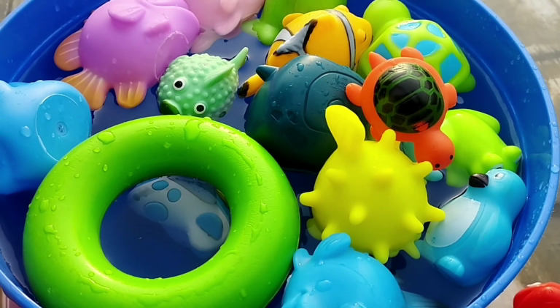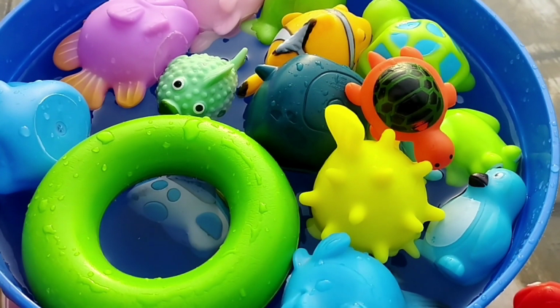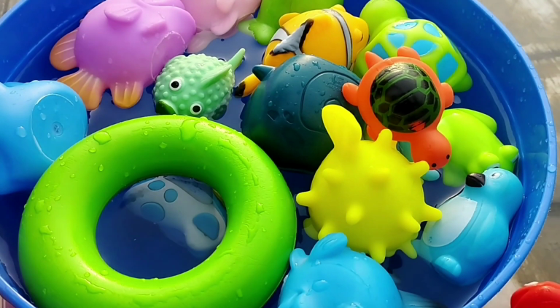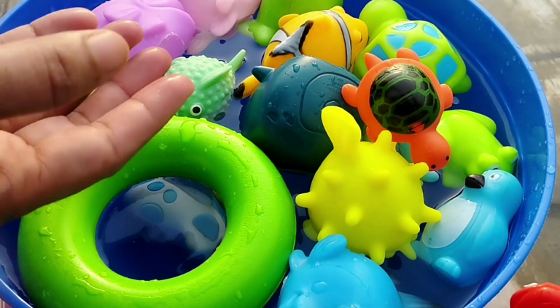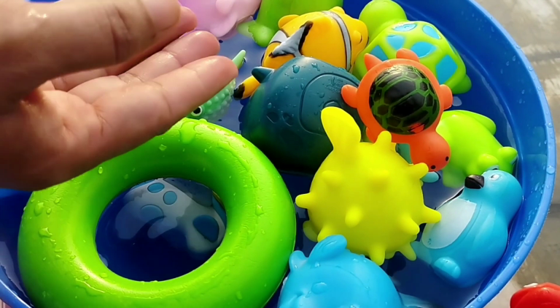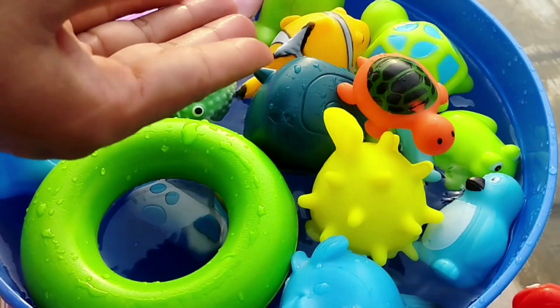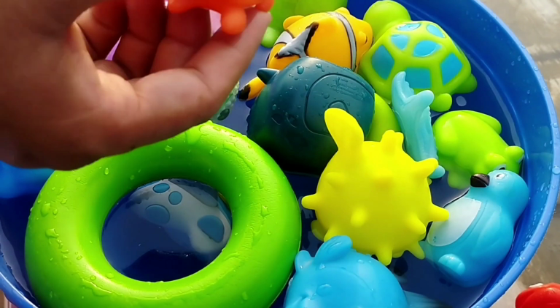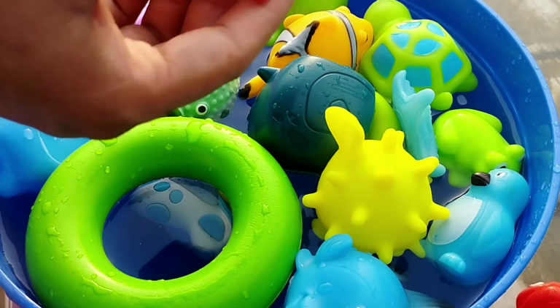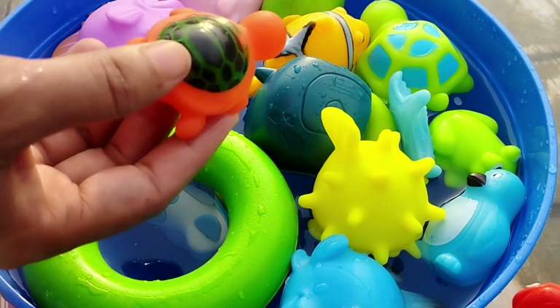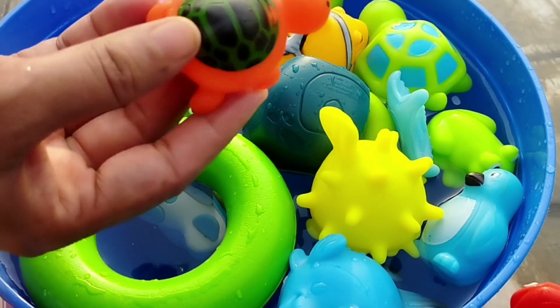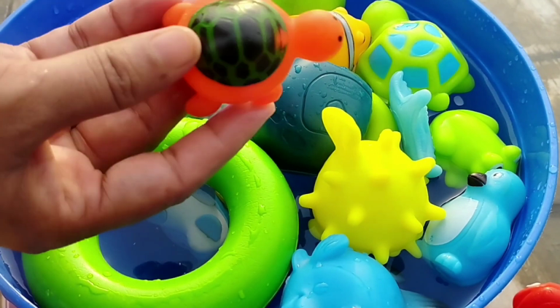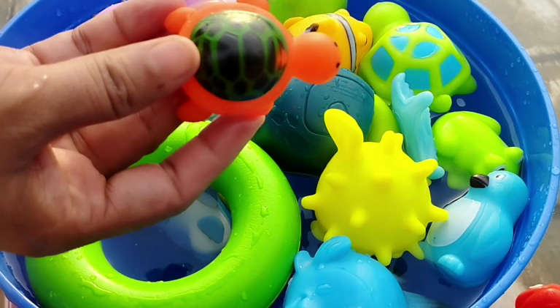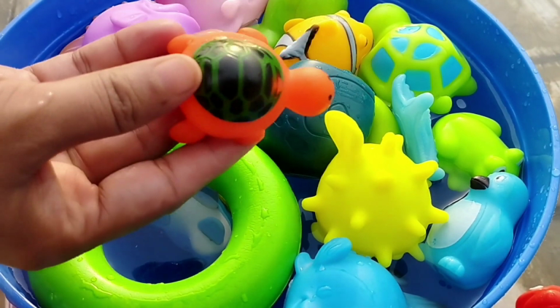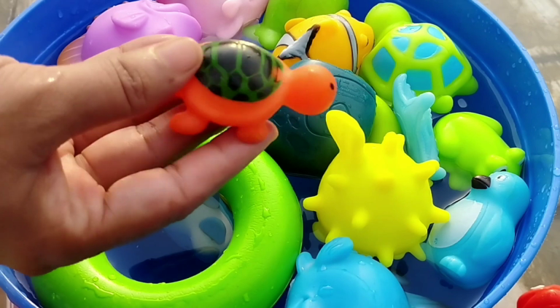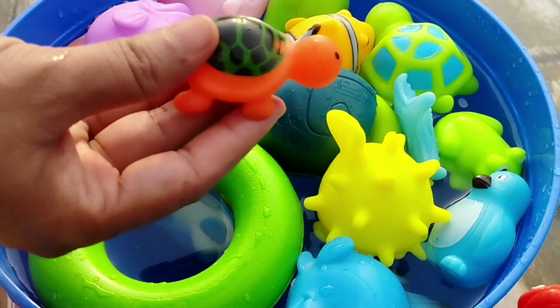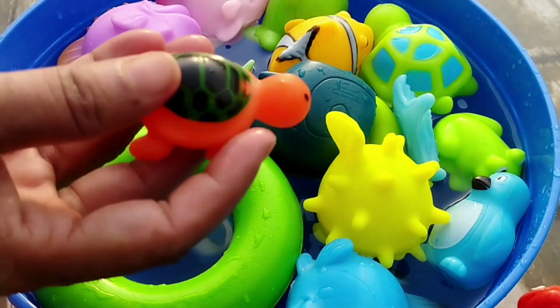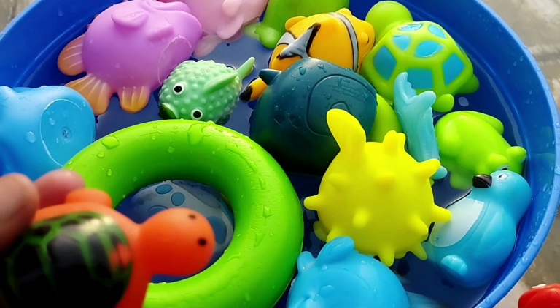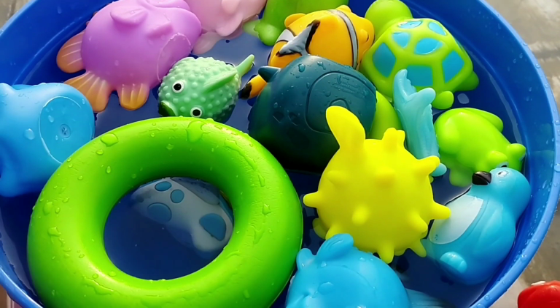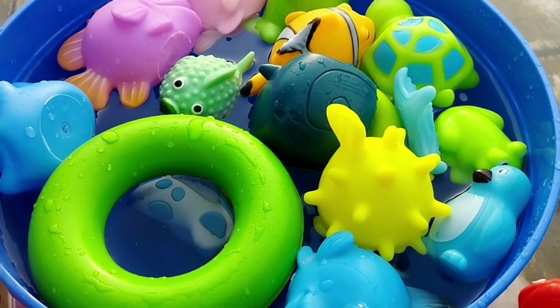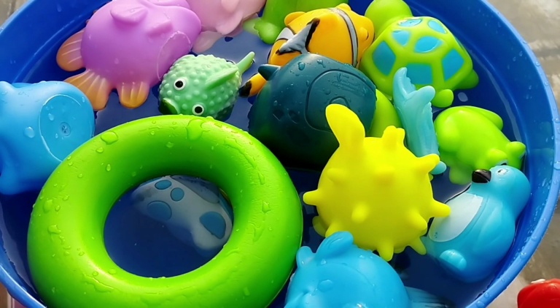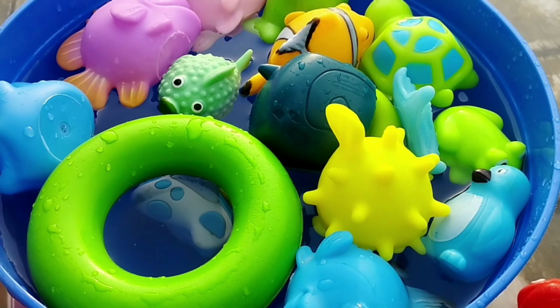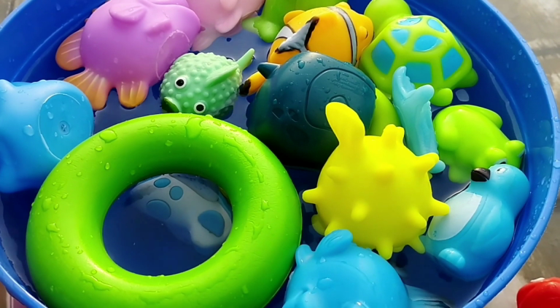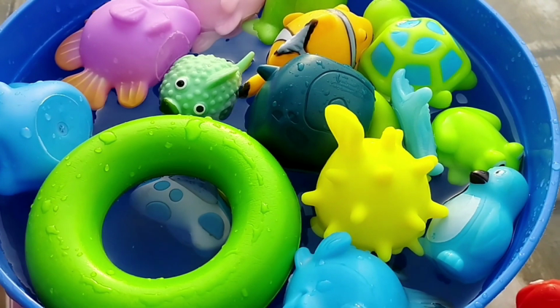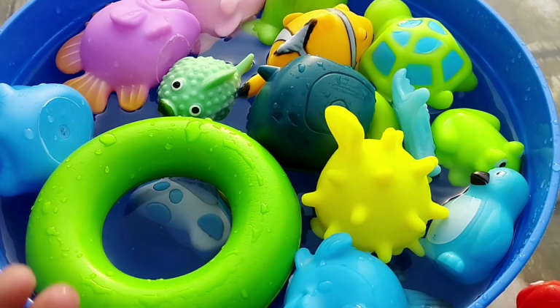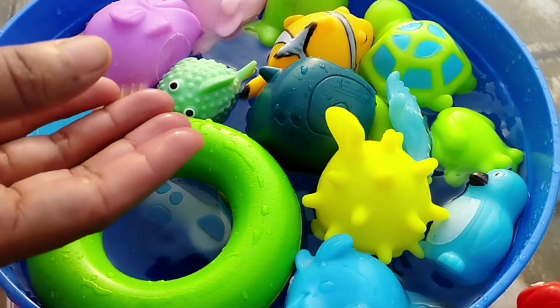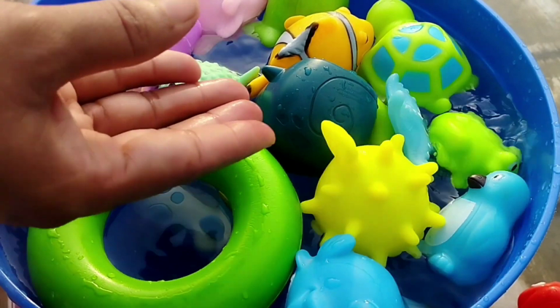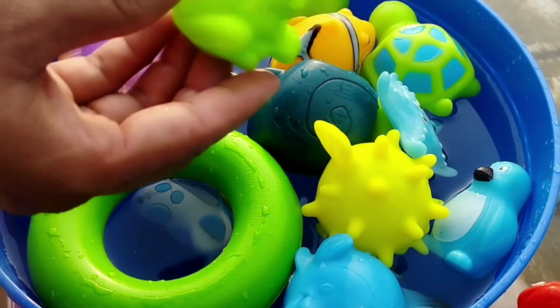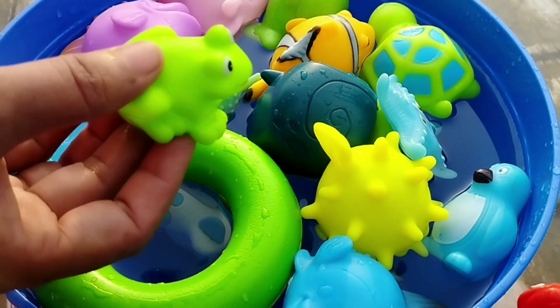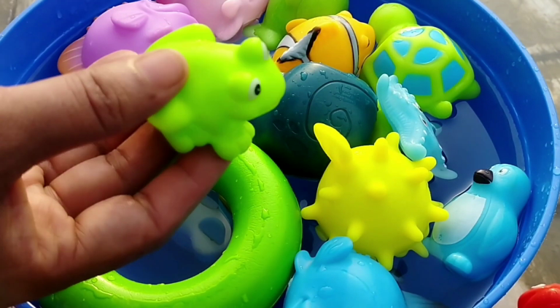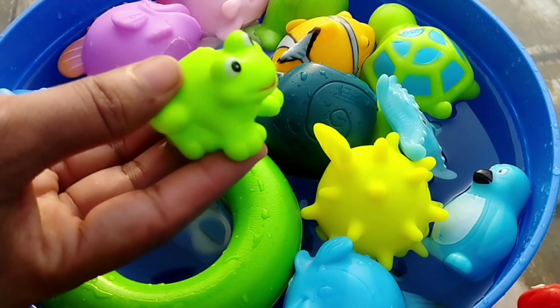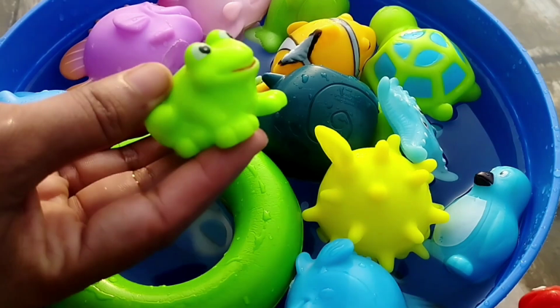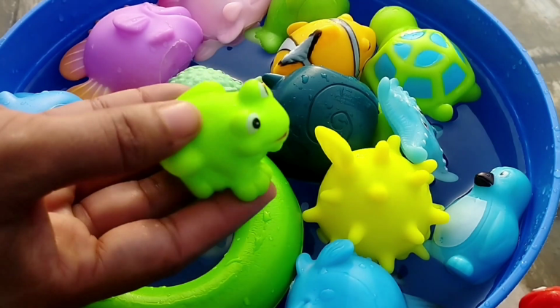A sea turtle. This is a sea turtle. The next one is a frog. A frog.